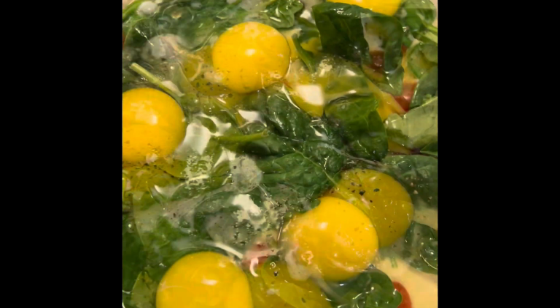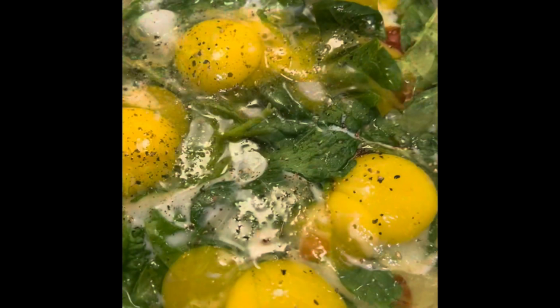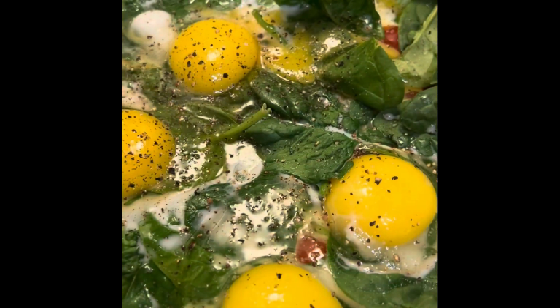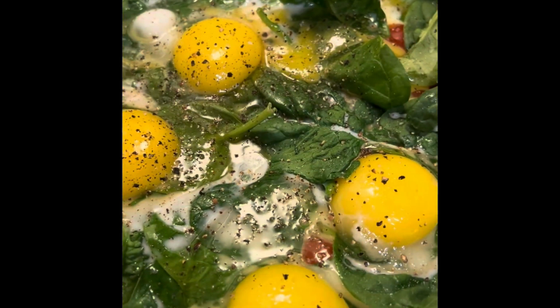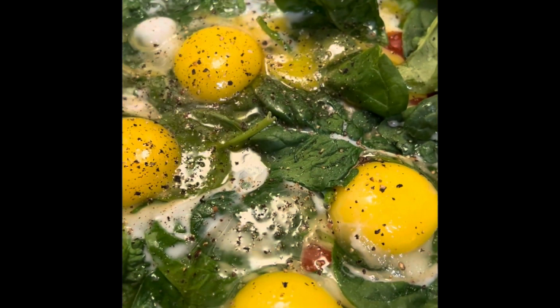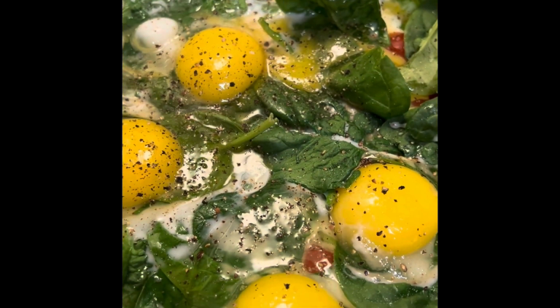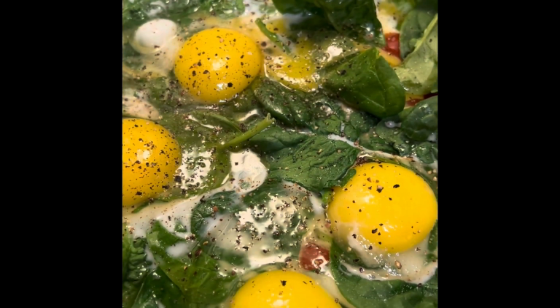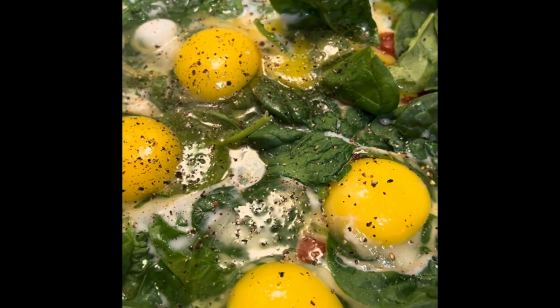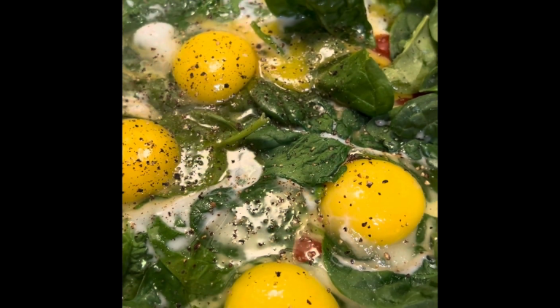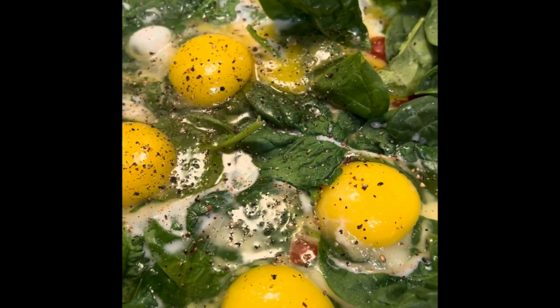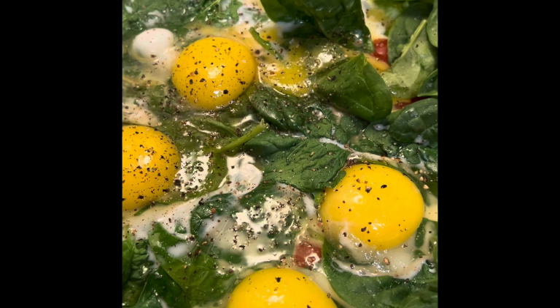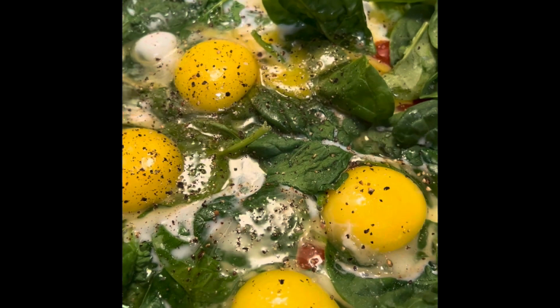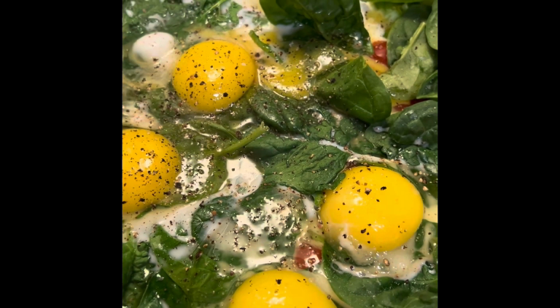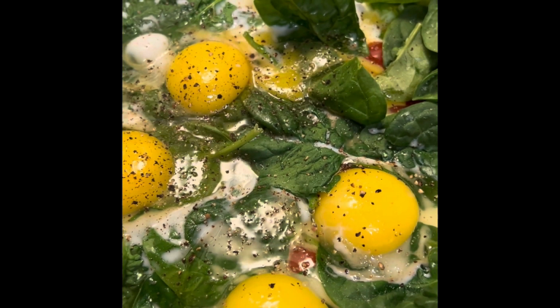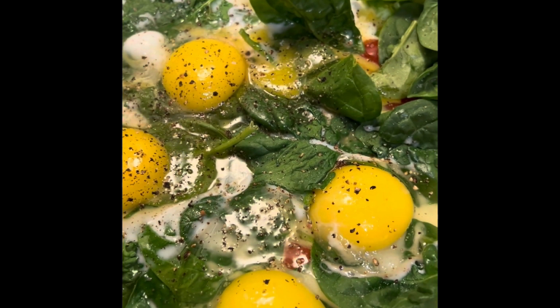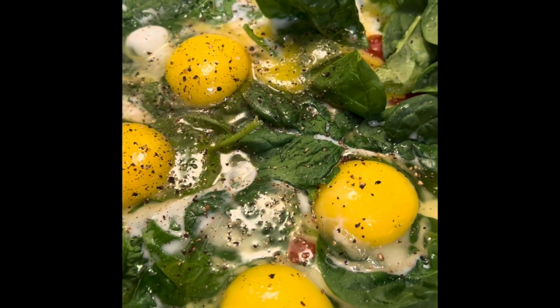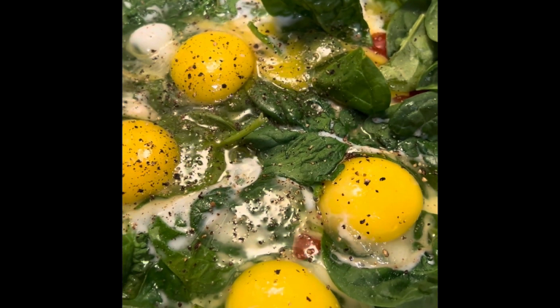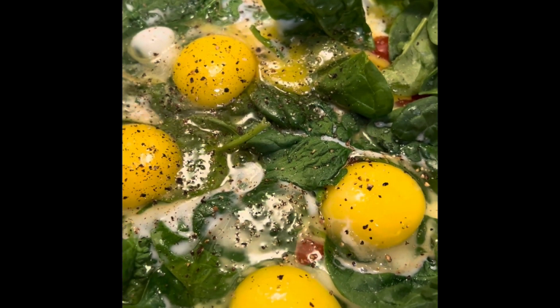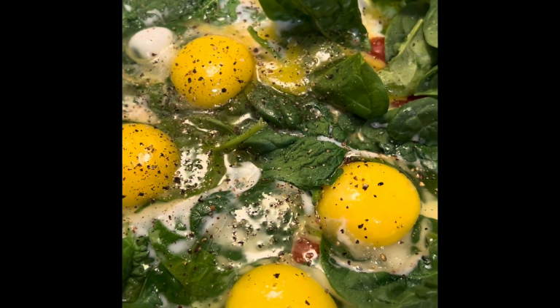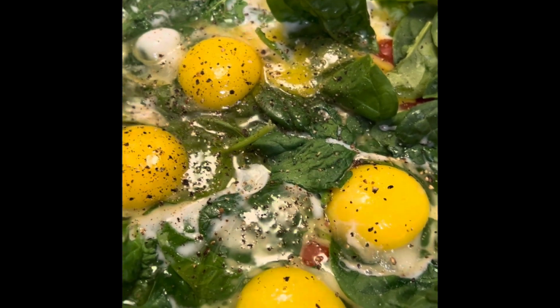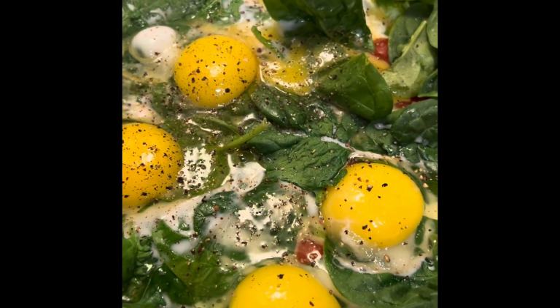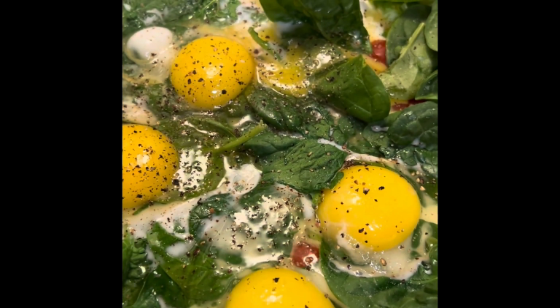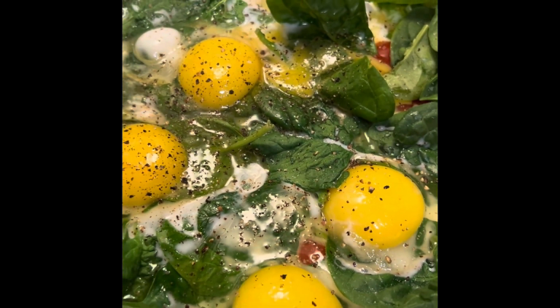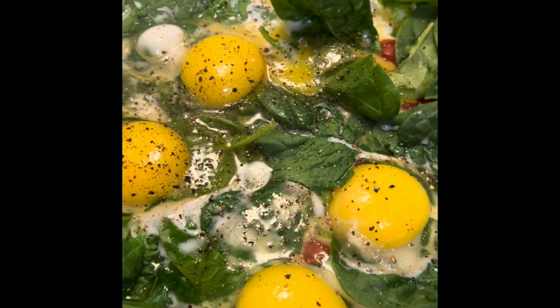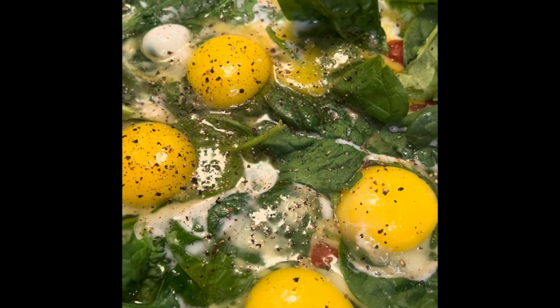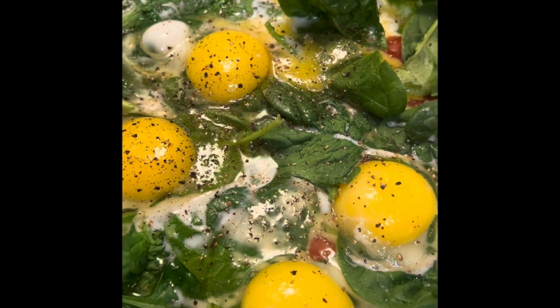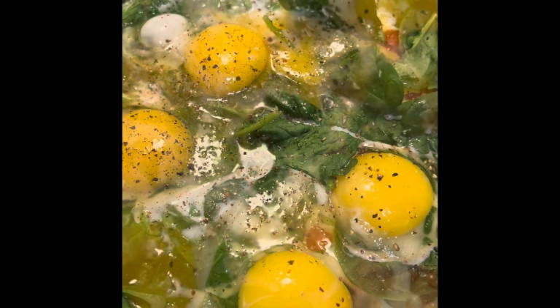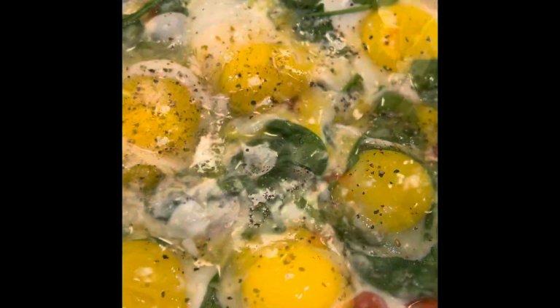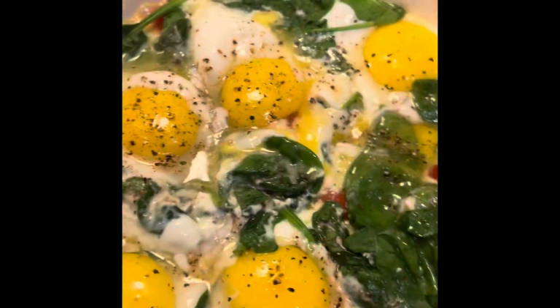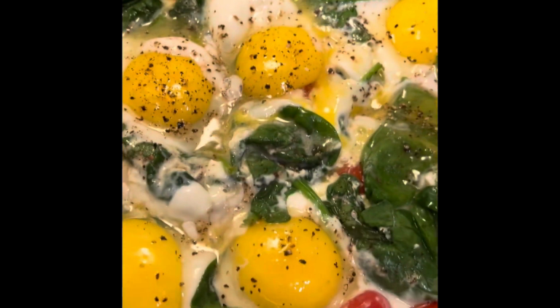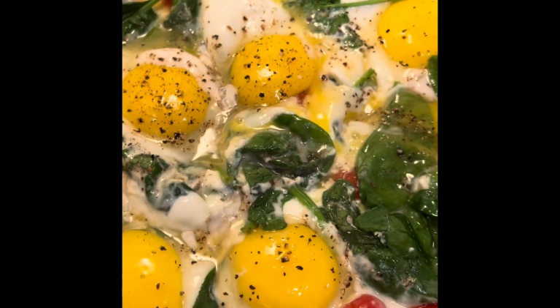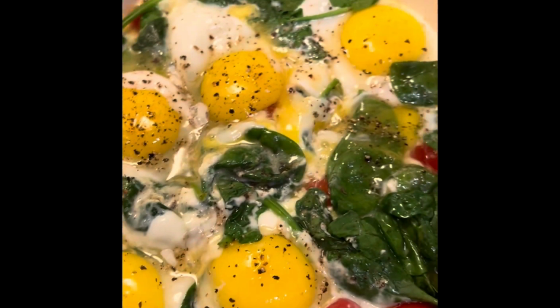I'm going to add a little bit of salt and pepper just on top — not too much, because when you add the cheese it's going to be salty anyway. So don't add too much salt. Then add a little bit of the cheese.